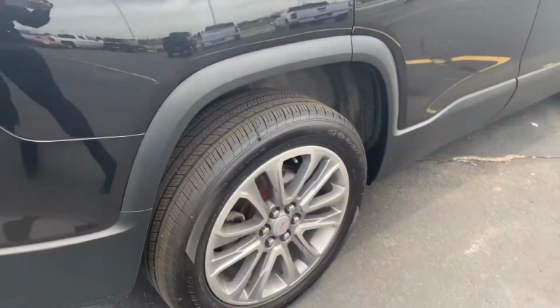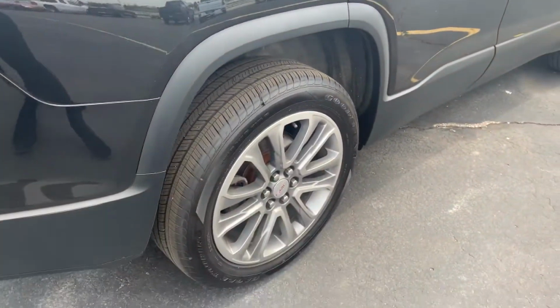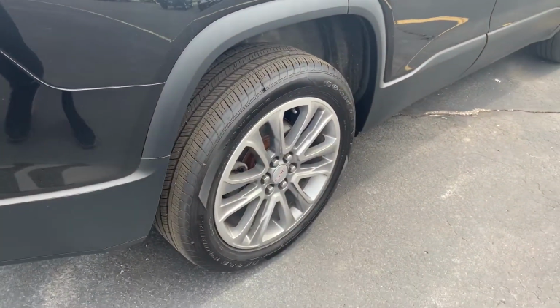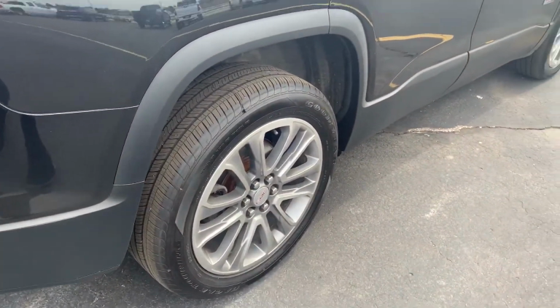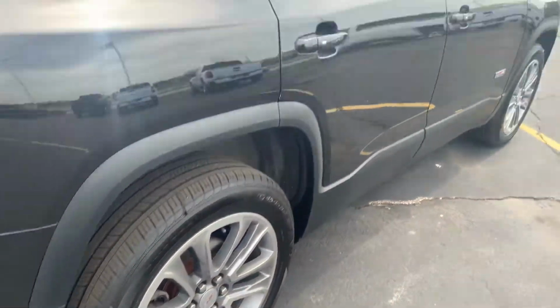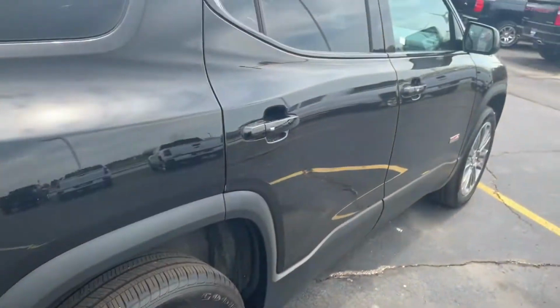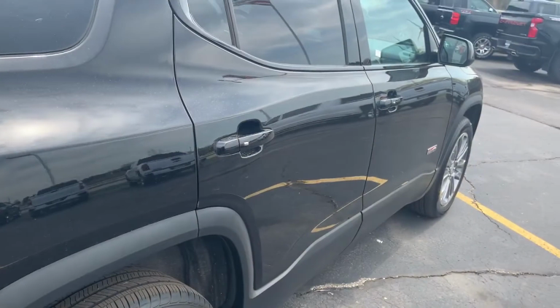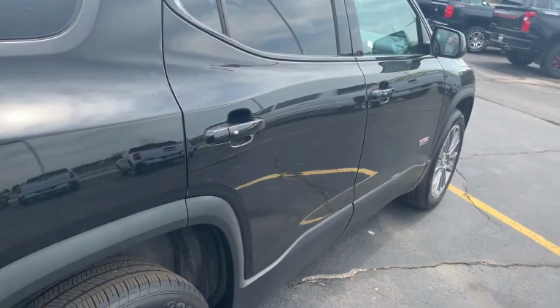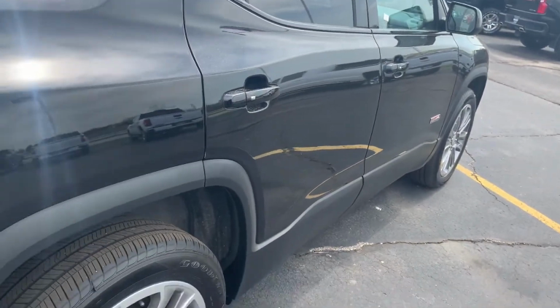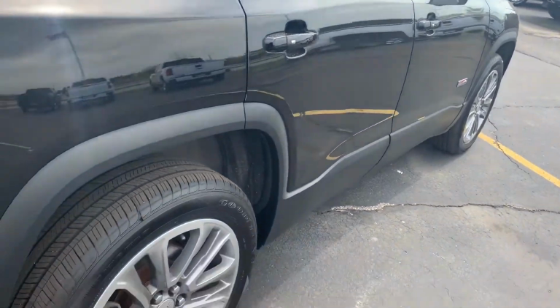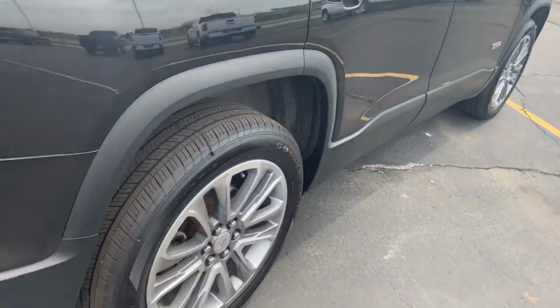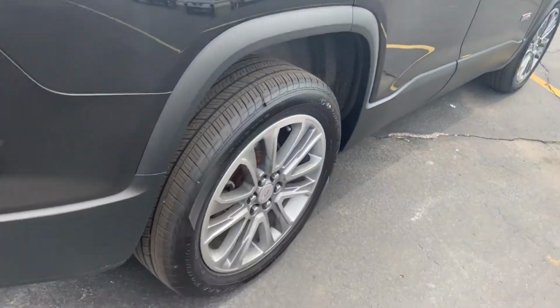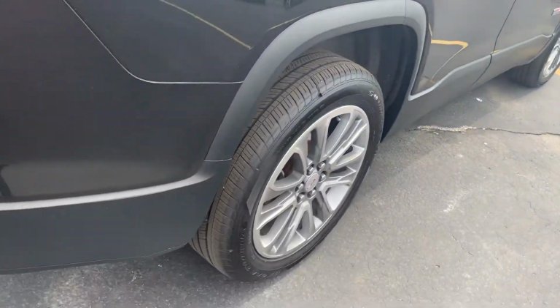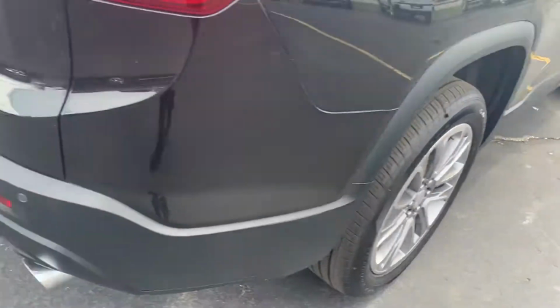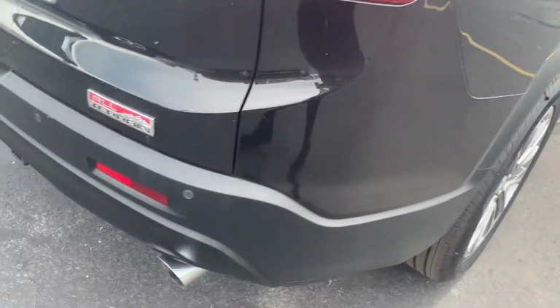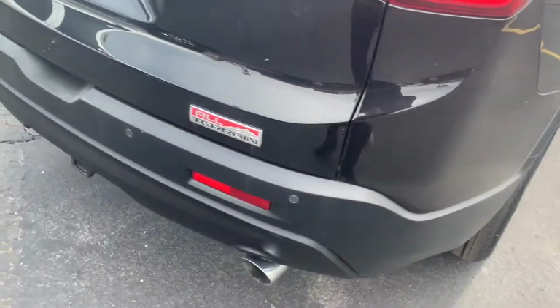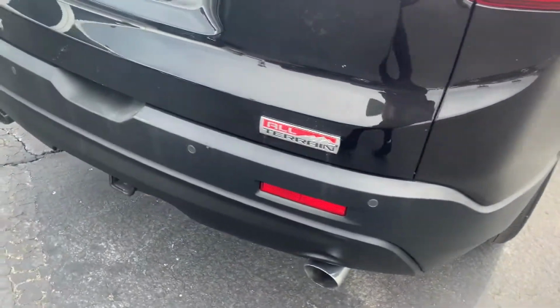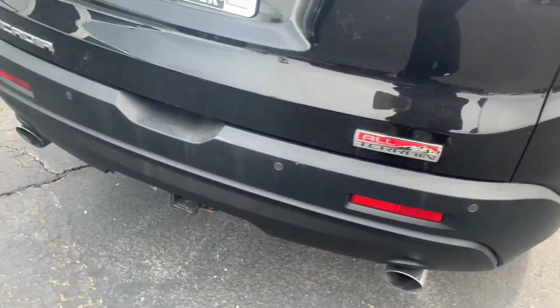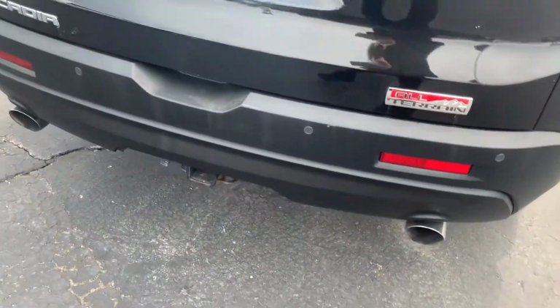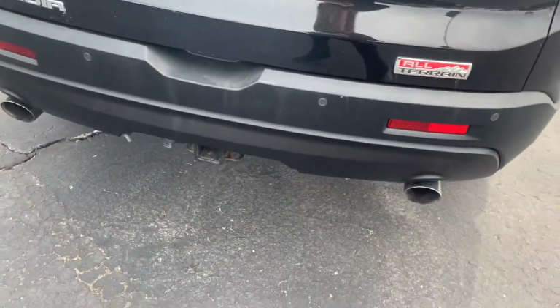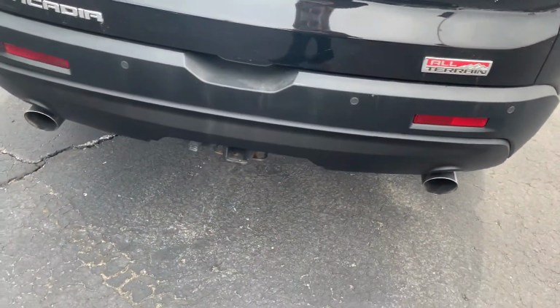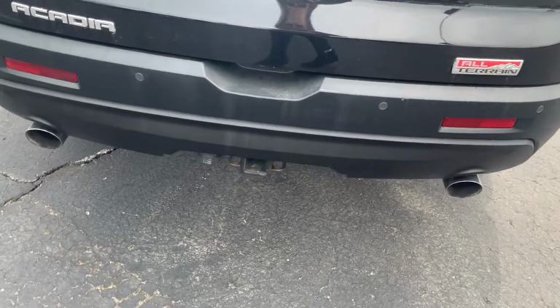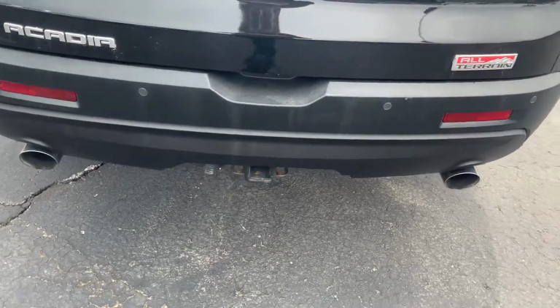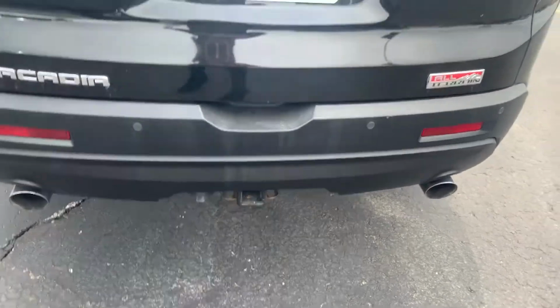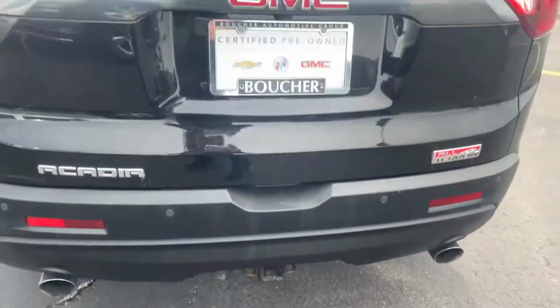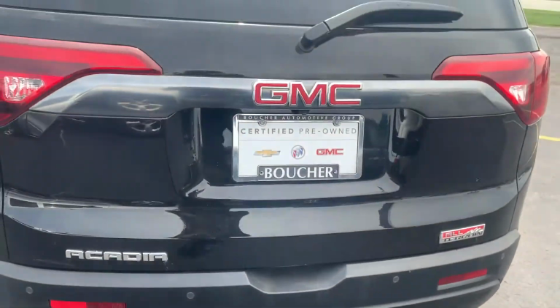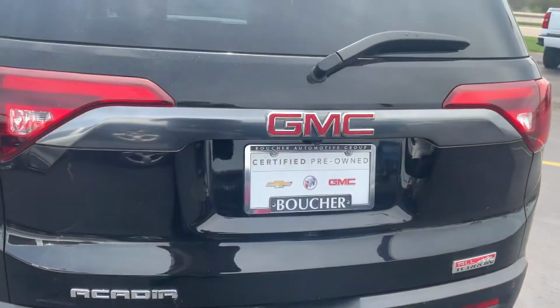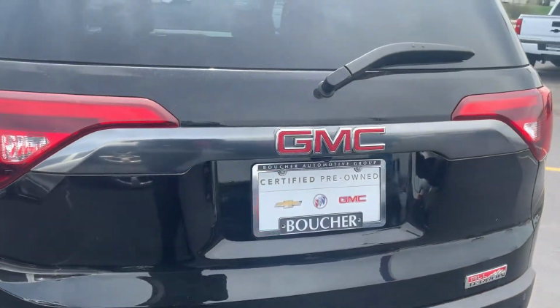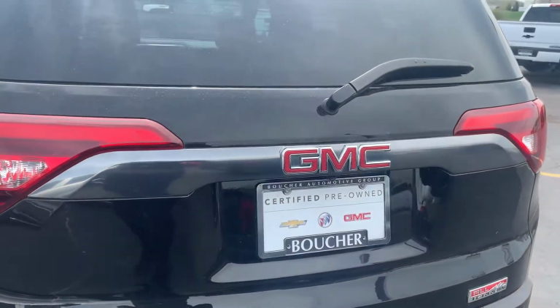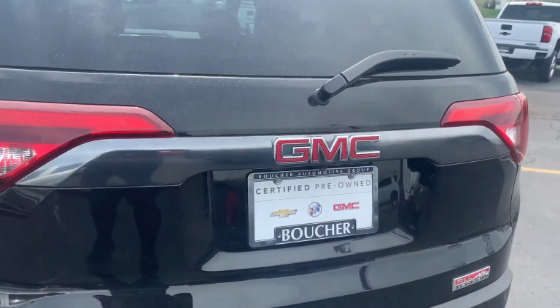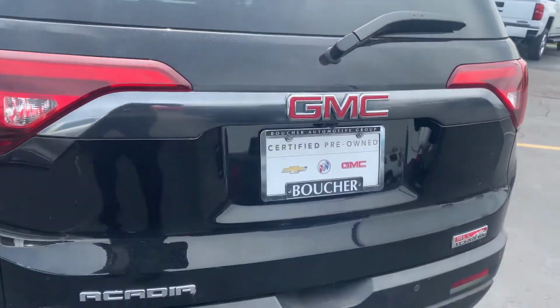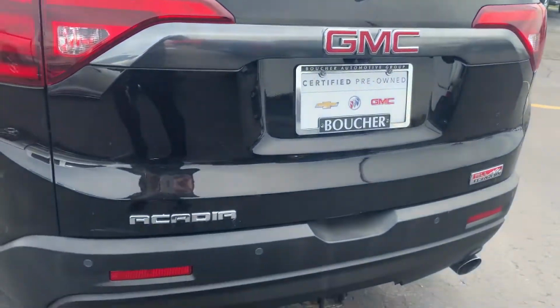A quick shot of the exterior here for you. It does have keyless entry, remote start, rear parking sensors, trailering if need be, and a backup camera located right below the GMC emblem.